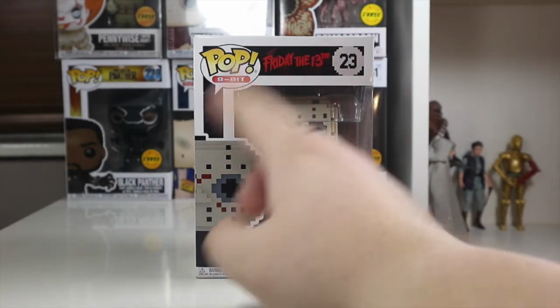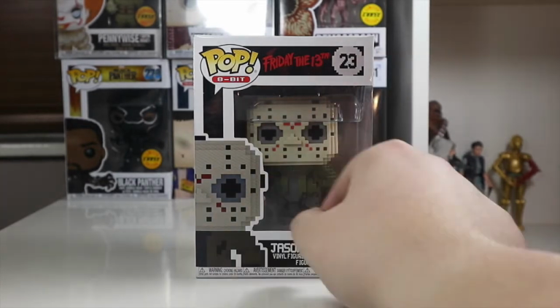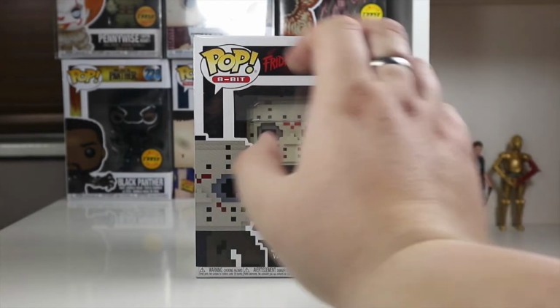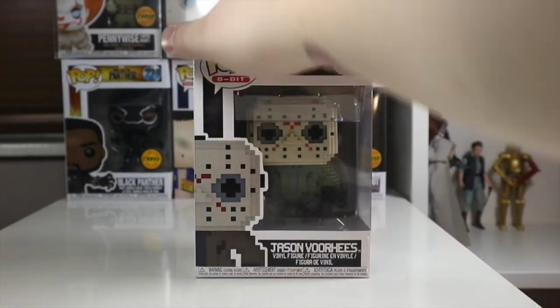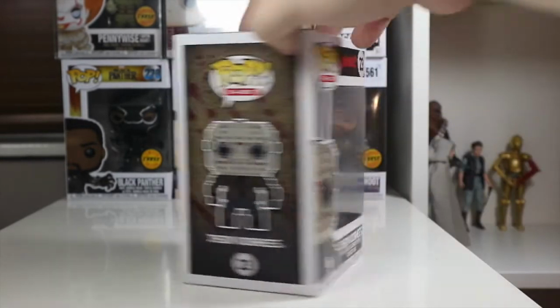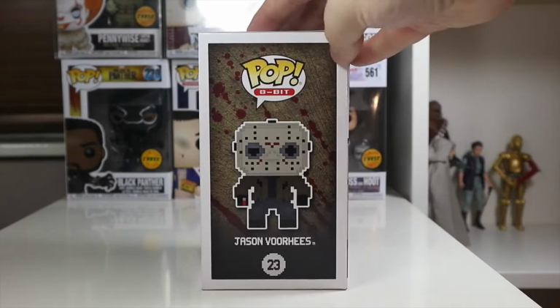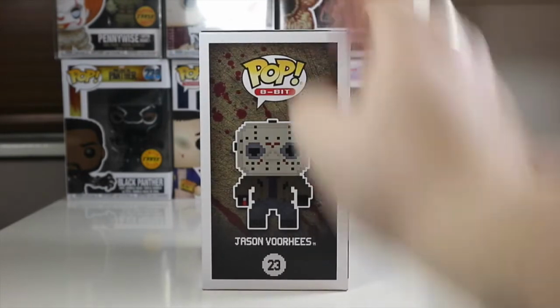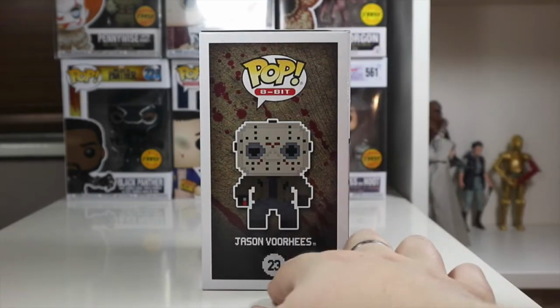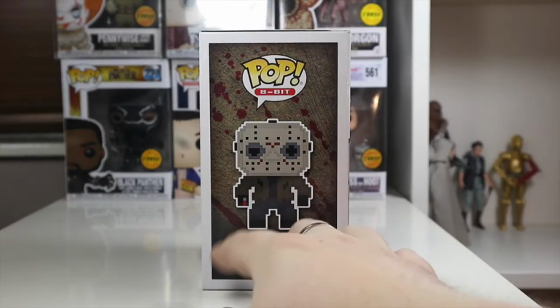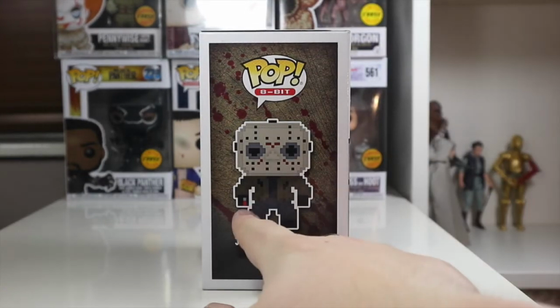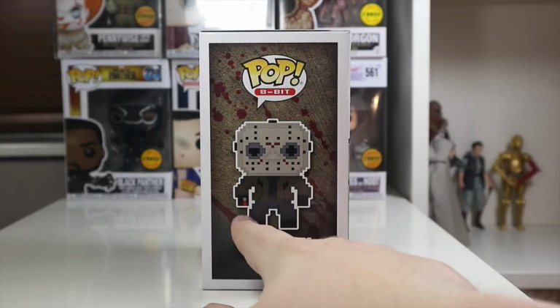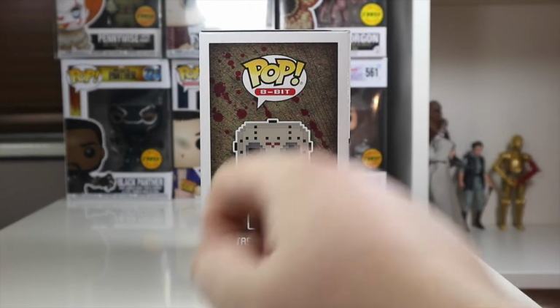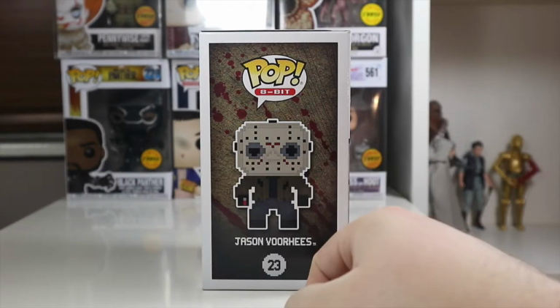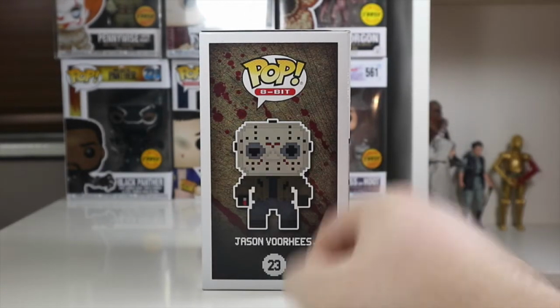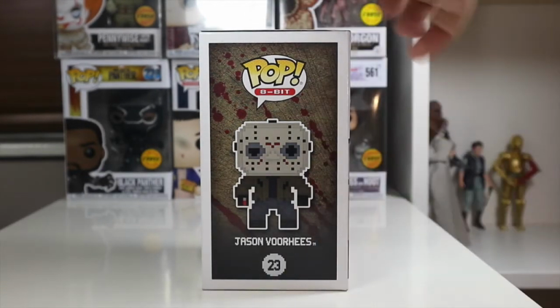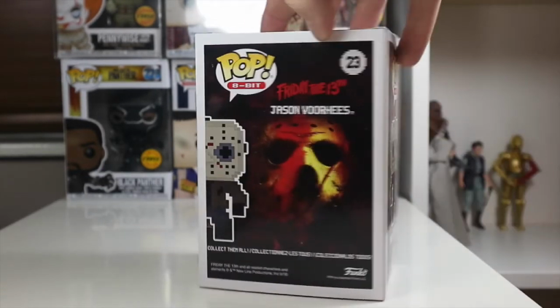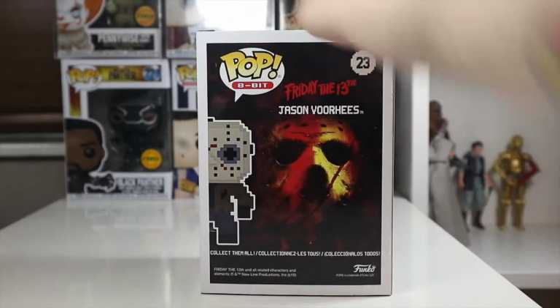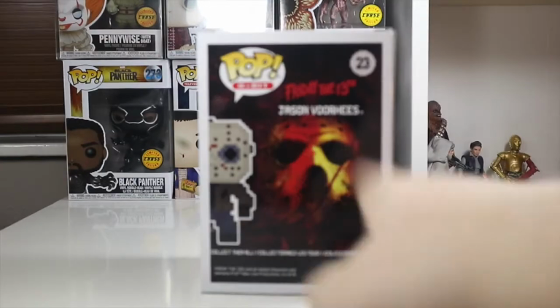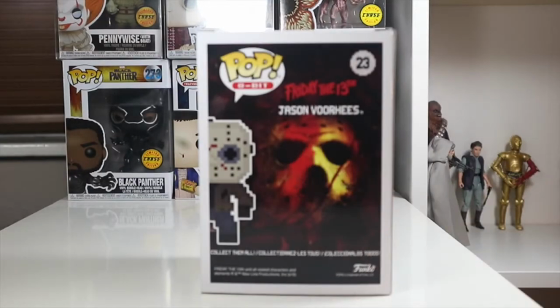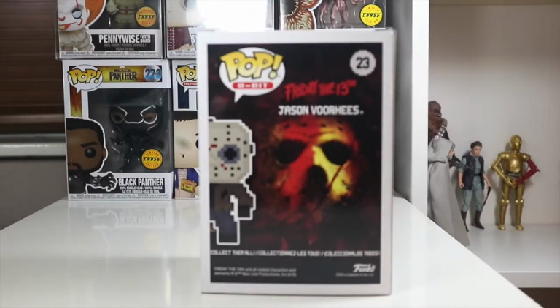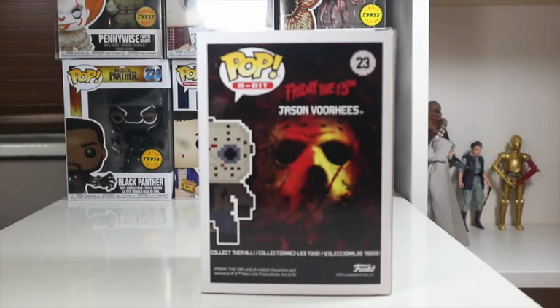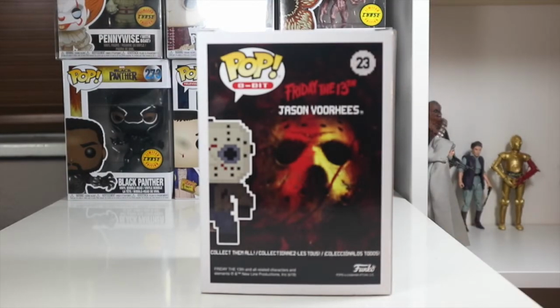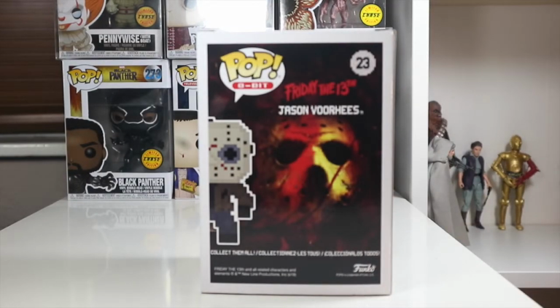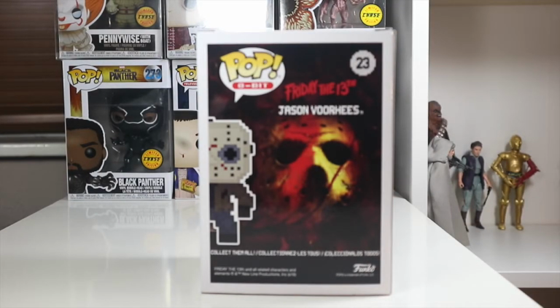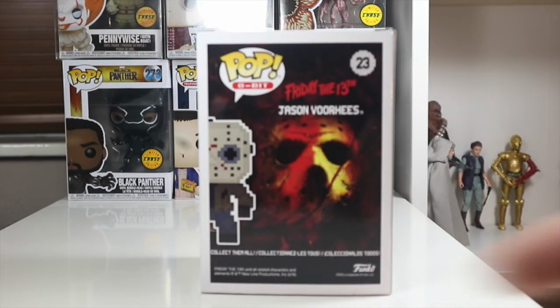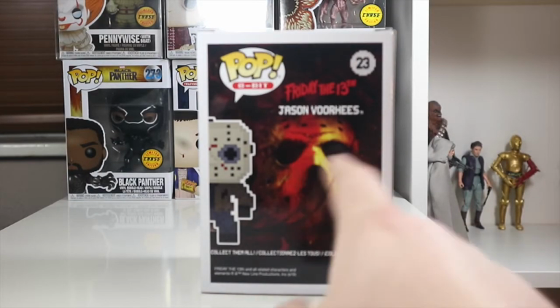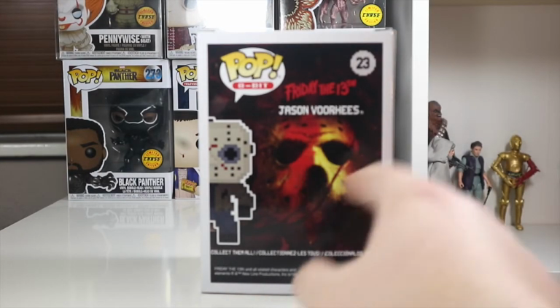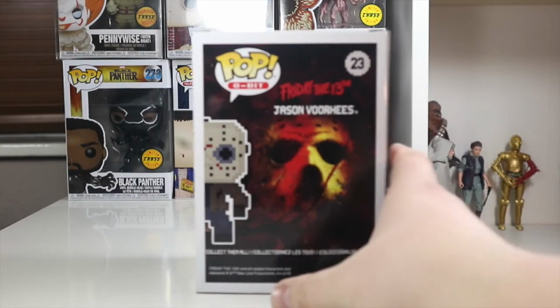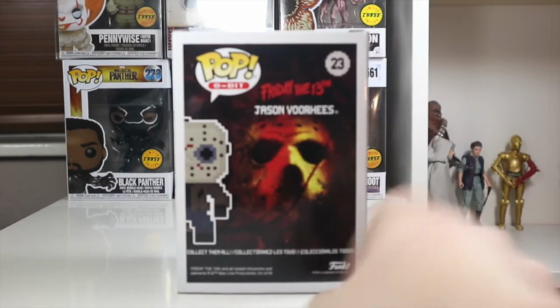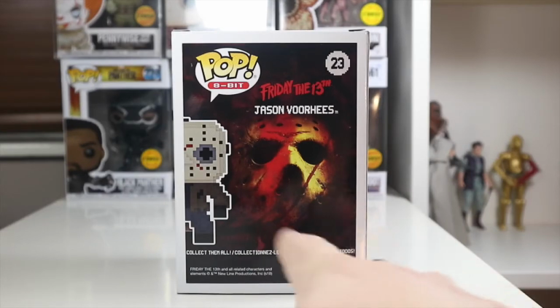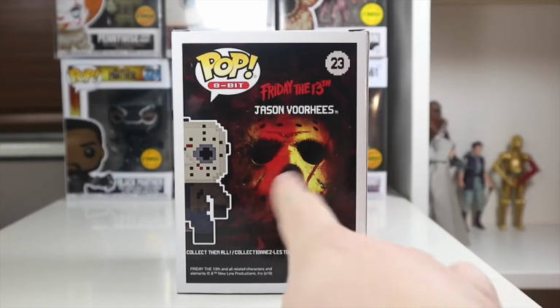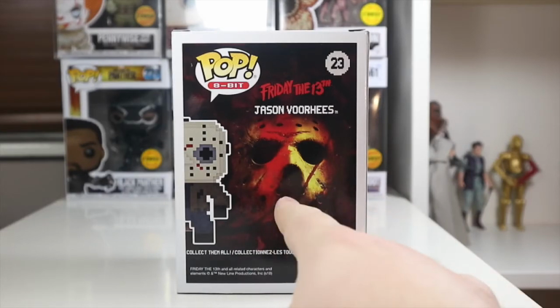I love the style of these boxes. On the side there's a nice picture of Jason, and you can see the tip of blood on the top of his knife. On the back we get the iconic hockey mask, which is really, really cool. I love the horror packaging.